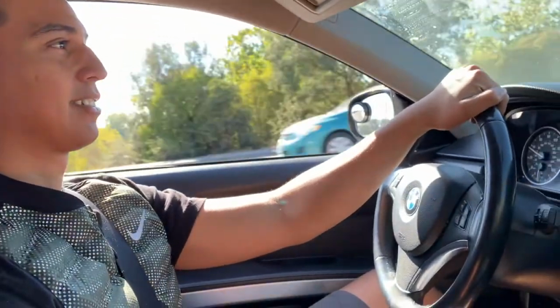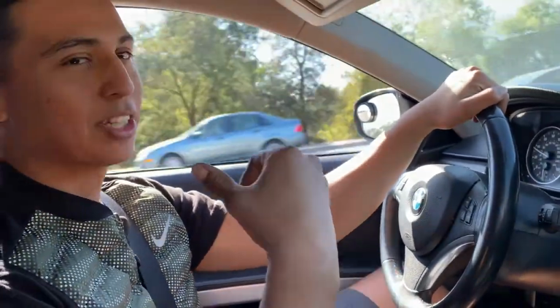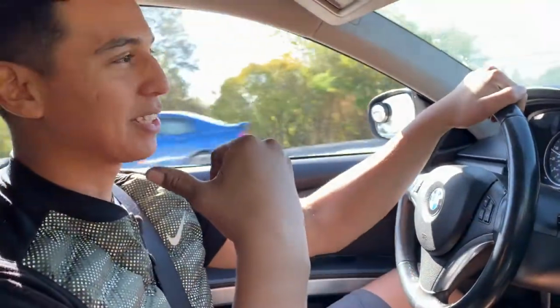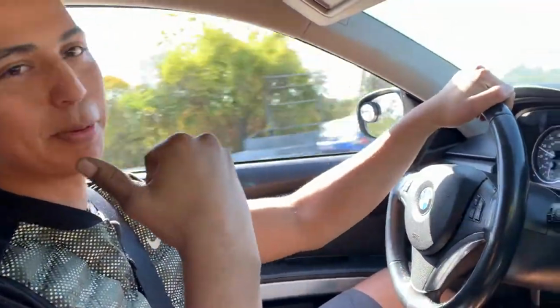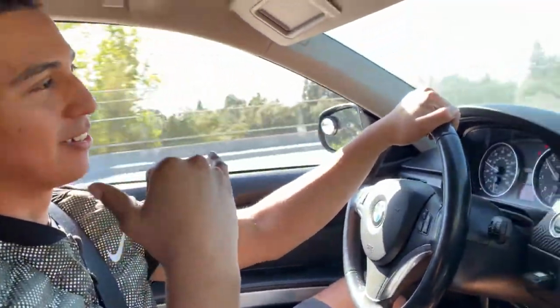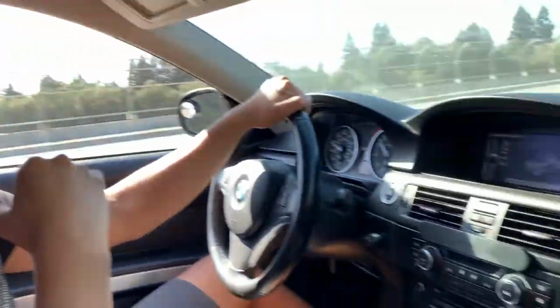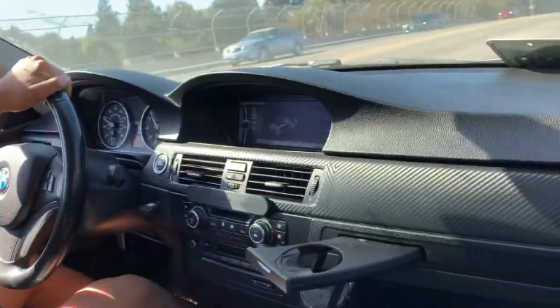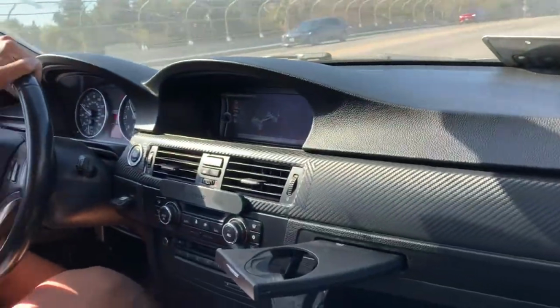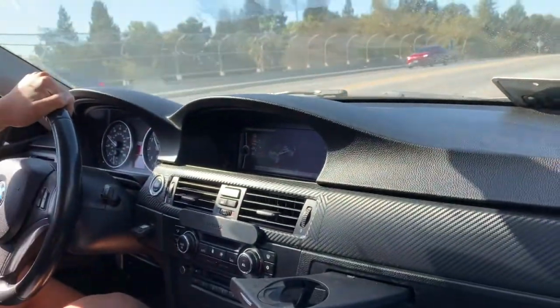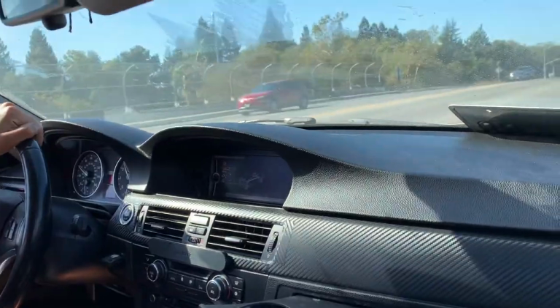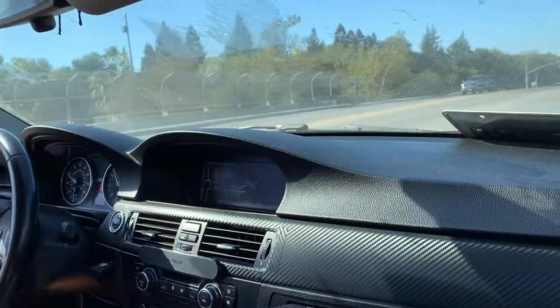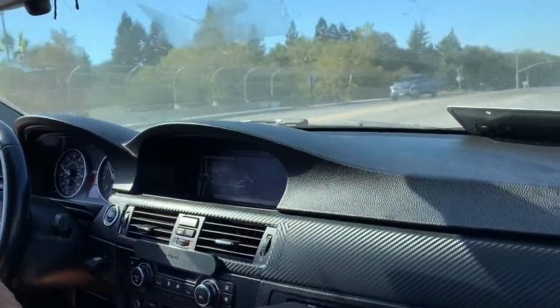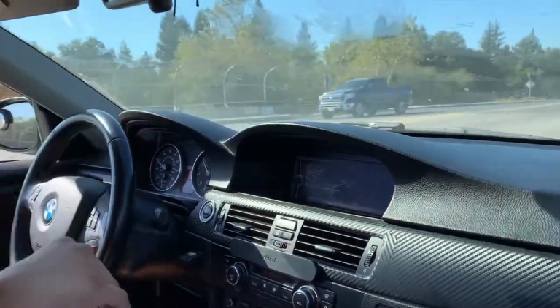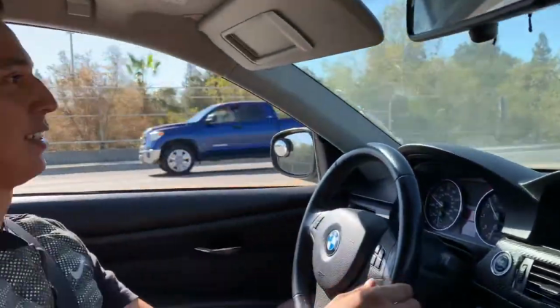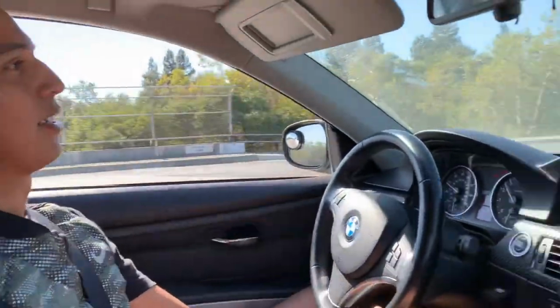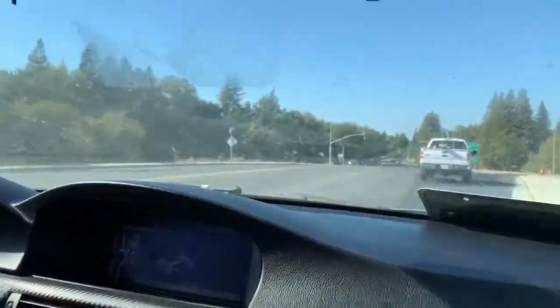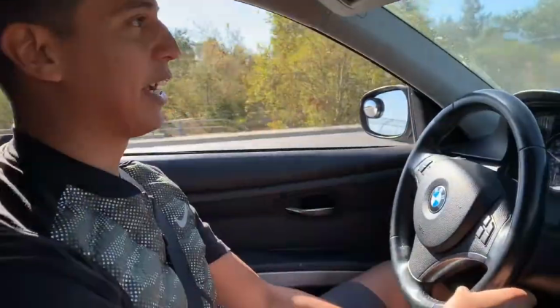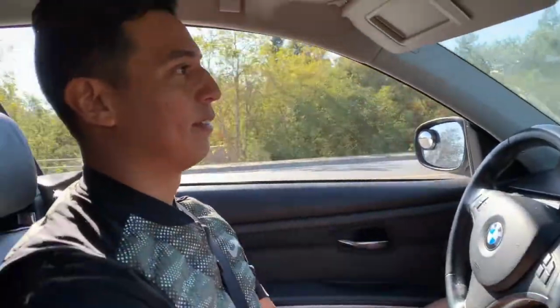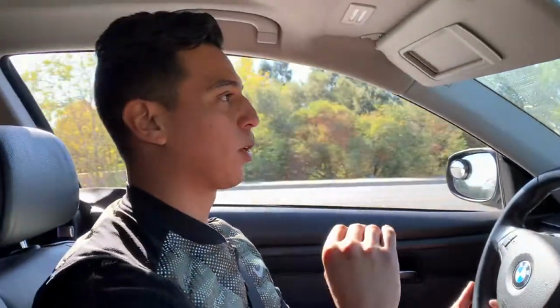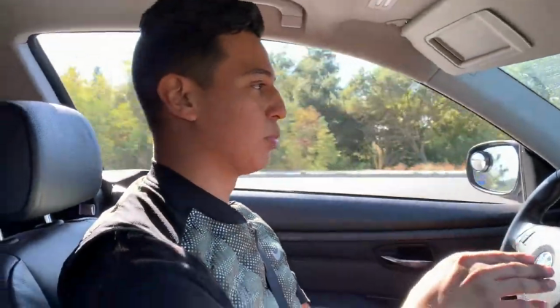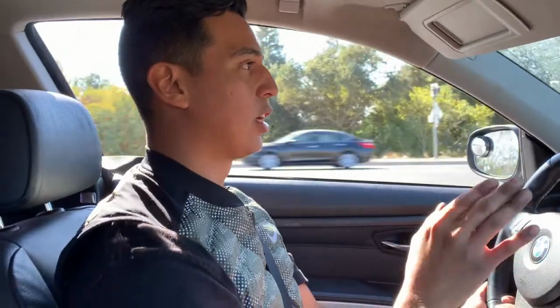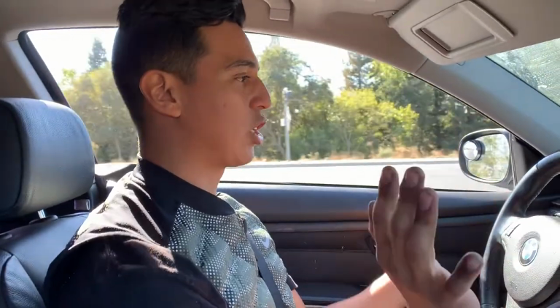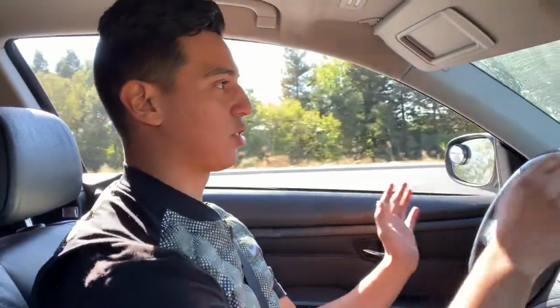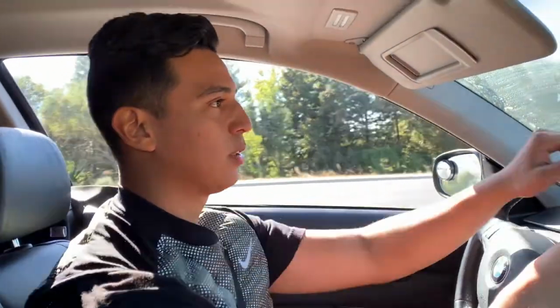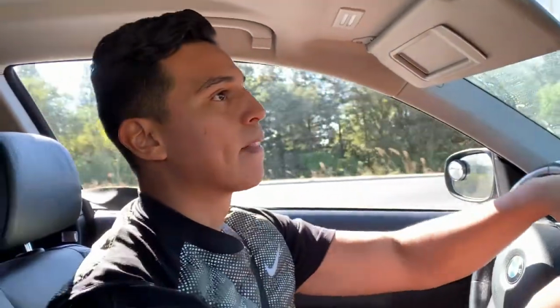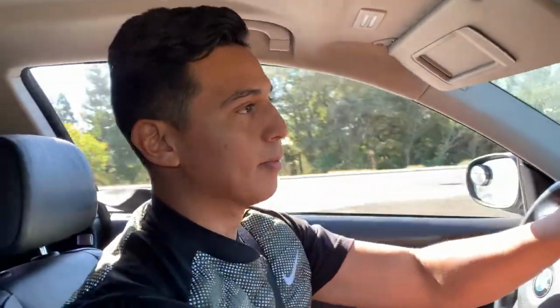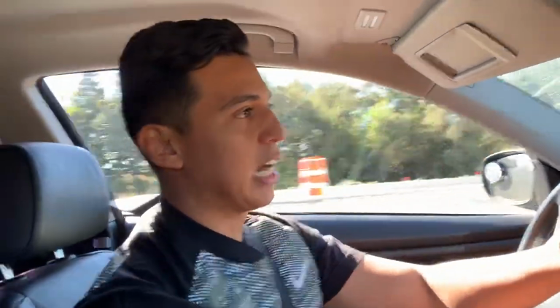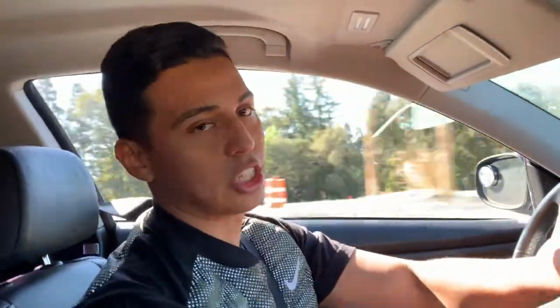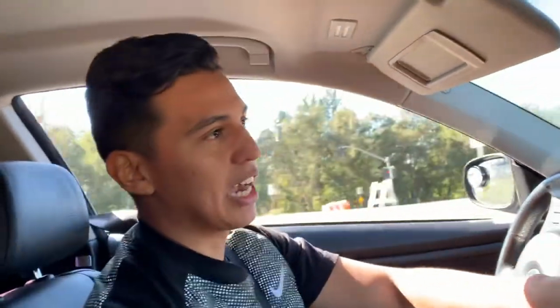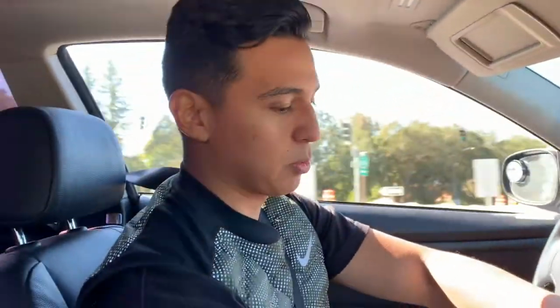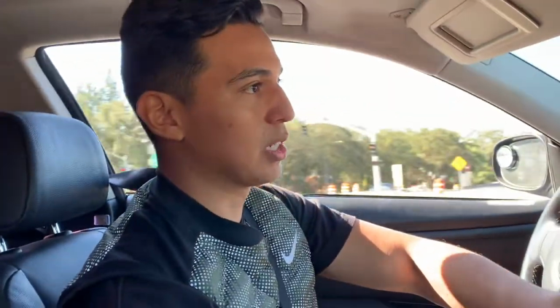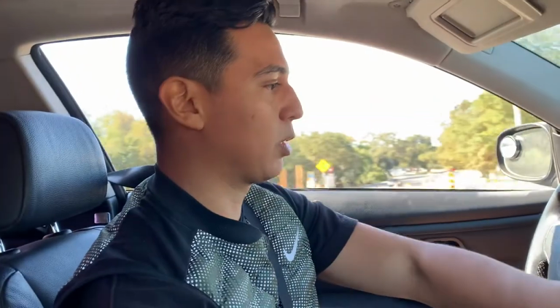Can you guys hear the pops? We're testing the brakes and they already feel really smooth — no shaking of the steering wheel. I noticed the shaking the most at high speeds, which is why we're entering the freeway right now.